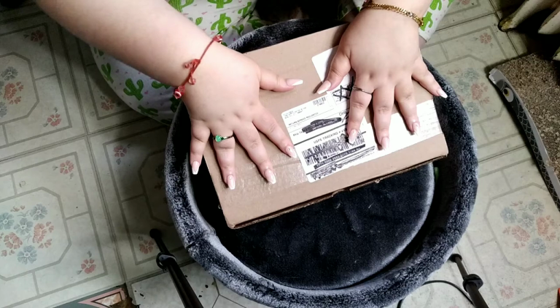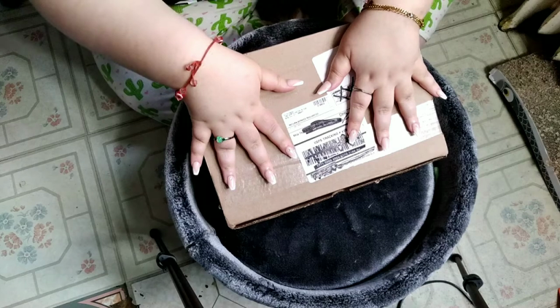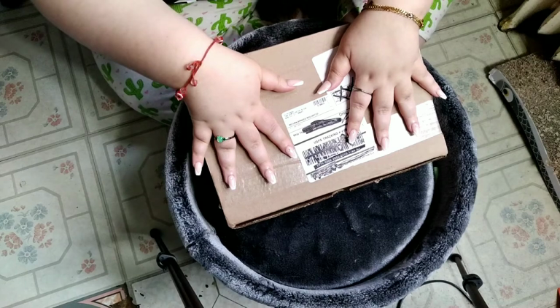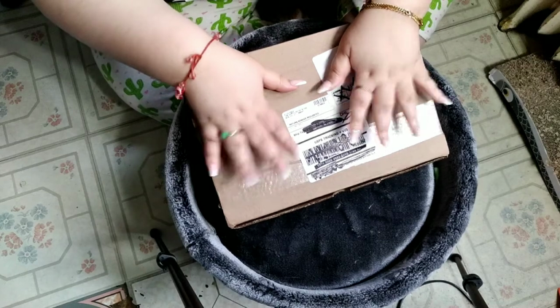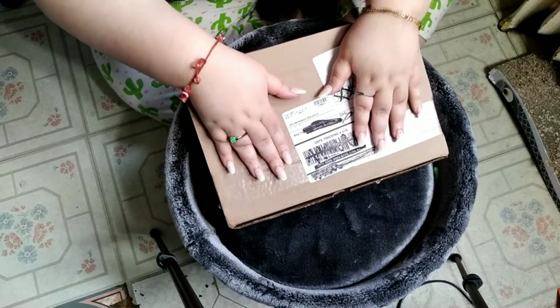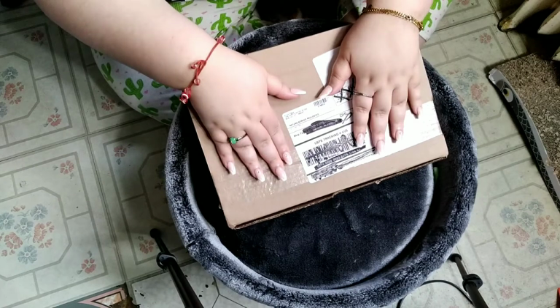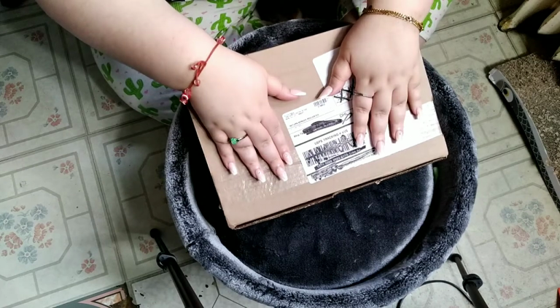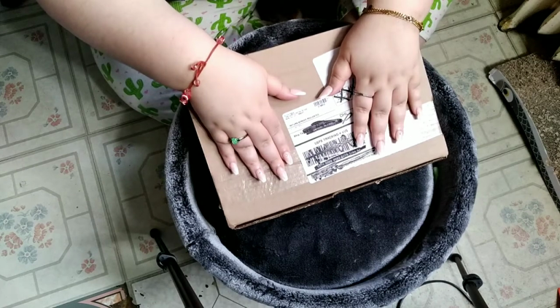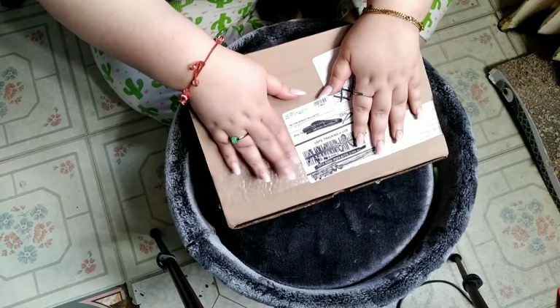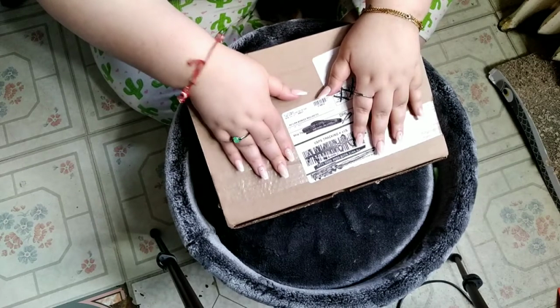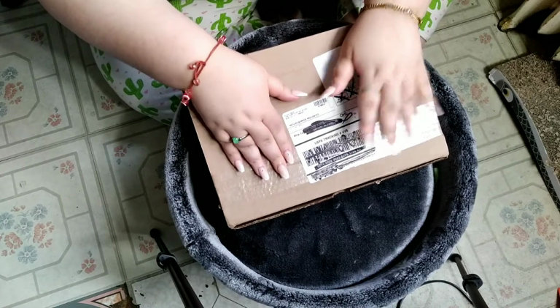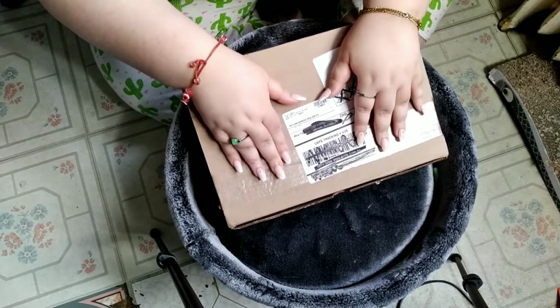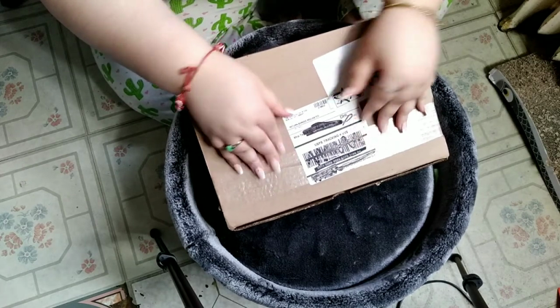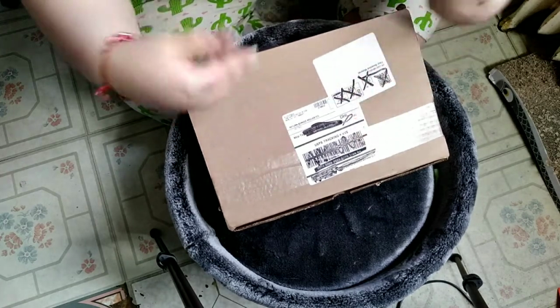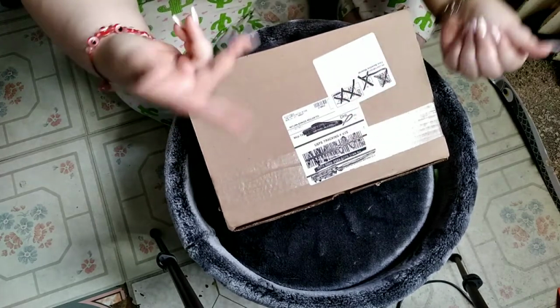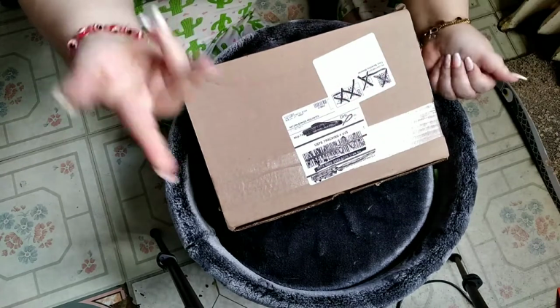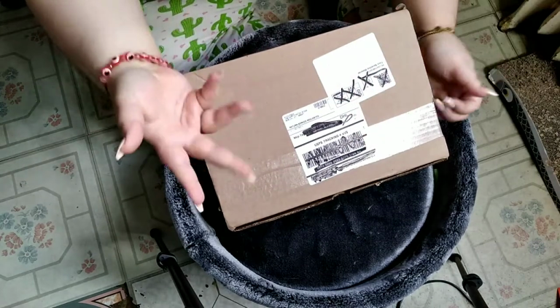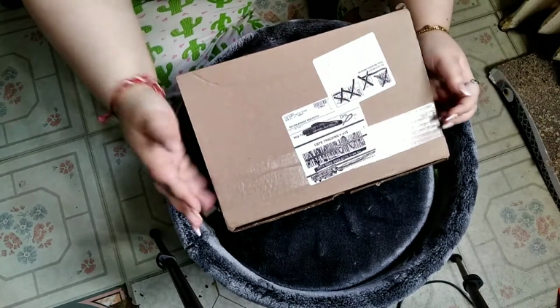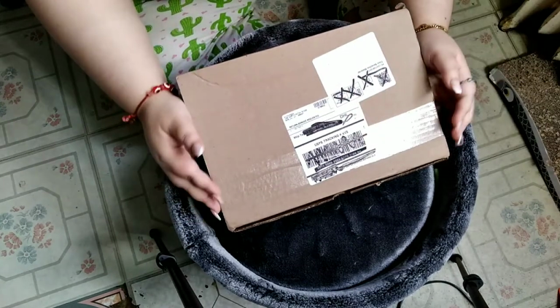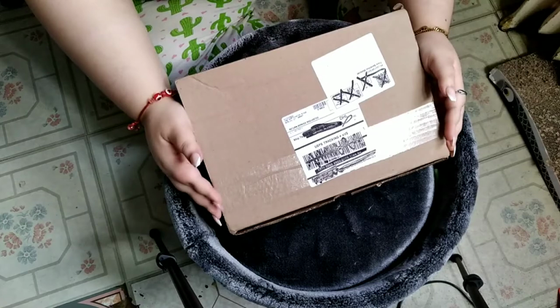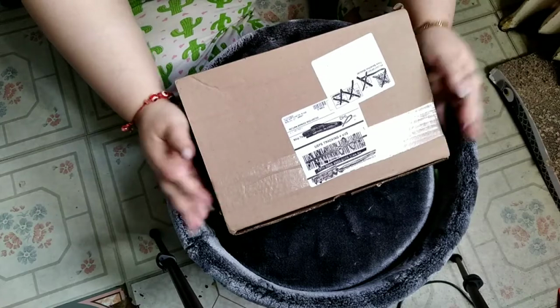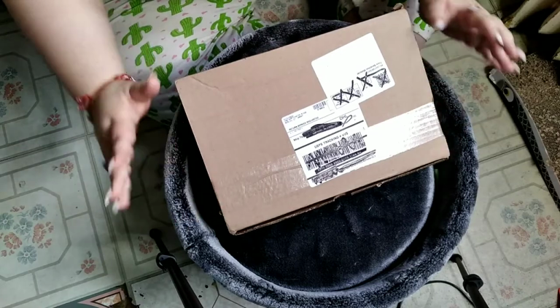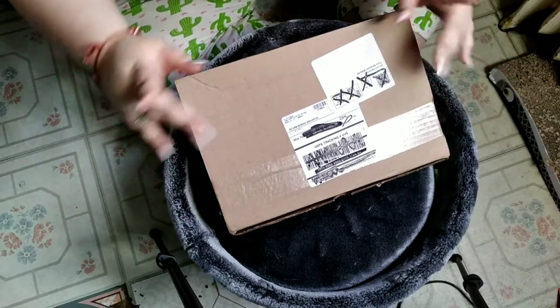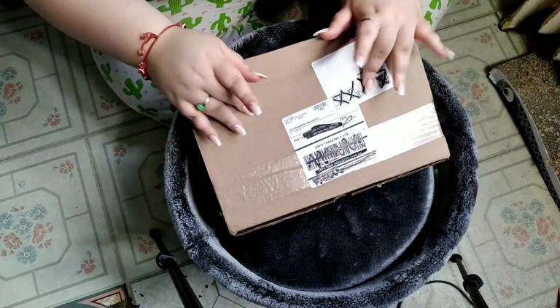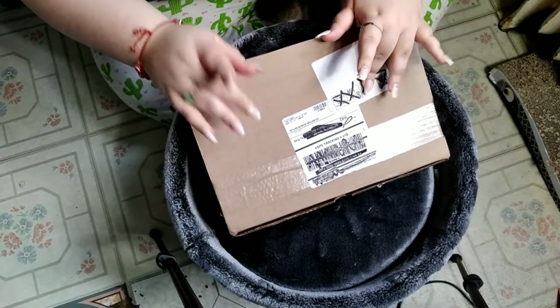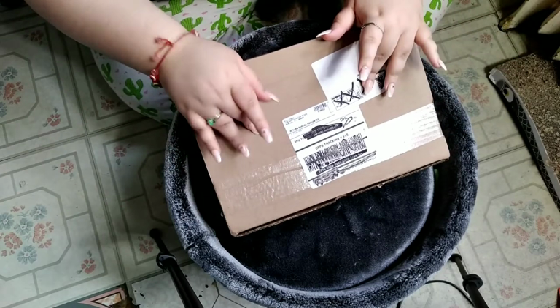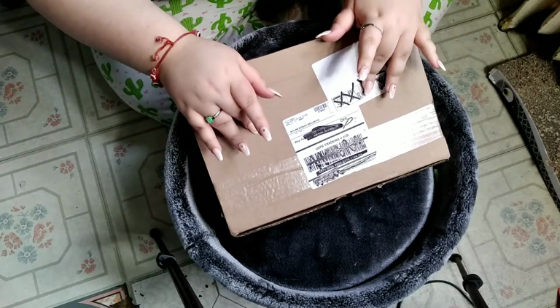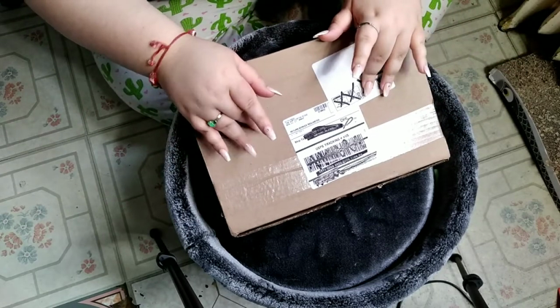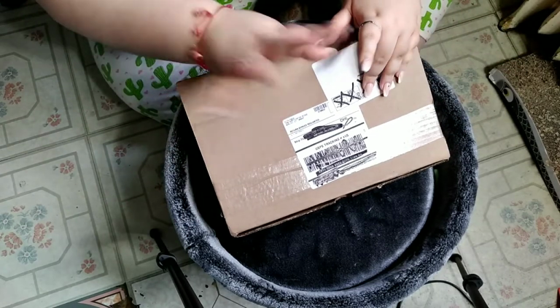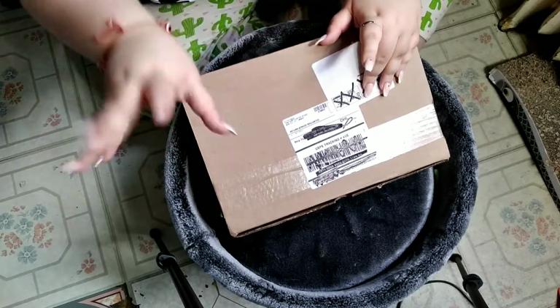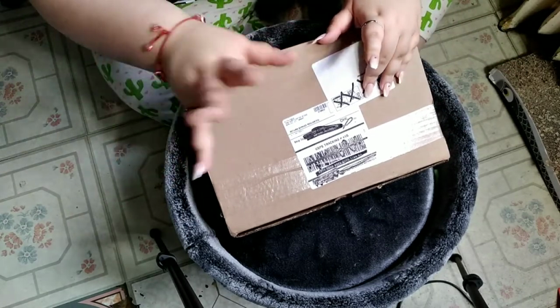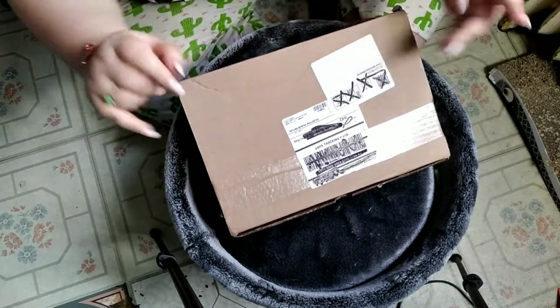Hi everybody! Welcome back to Everyday Dirty Living. Cassinodi is here. We're here. And if you're new to the channel, you can click on the subscribe button and join us.